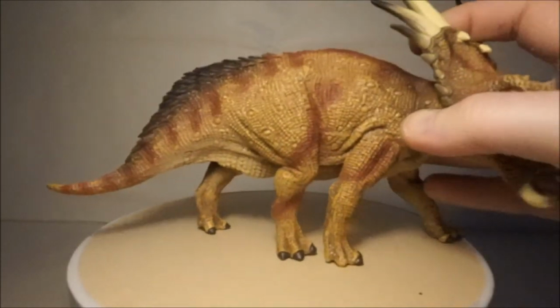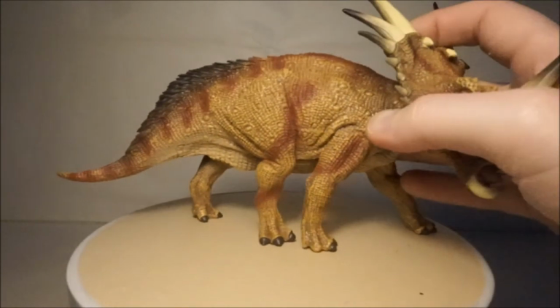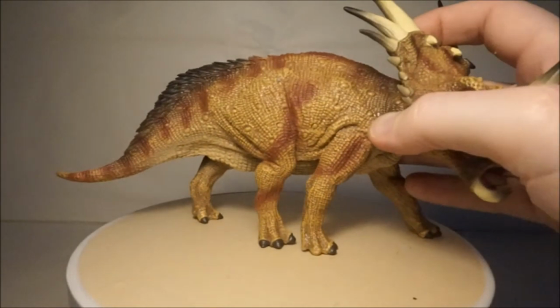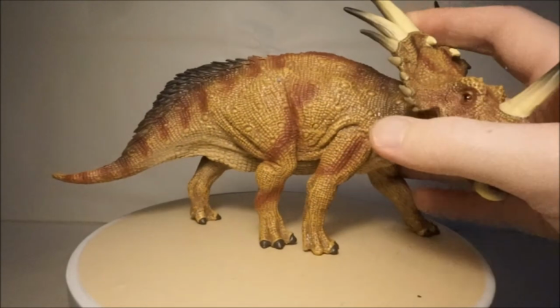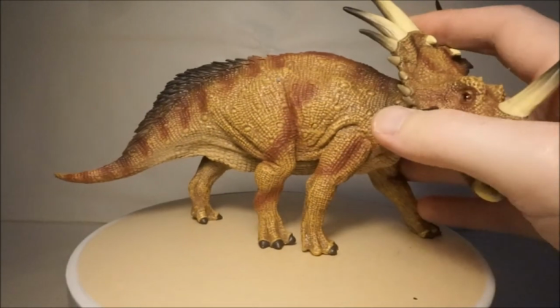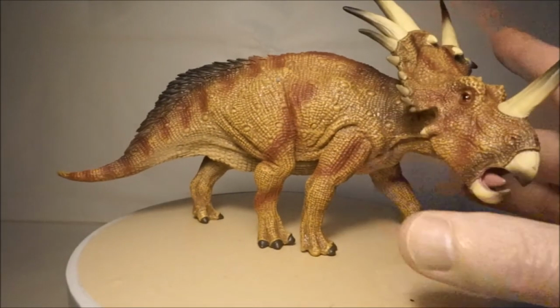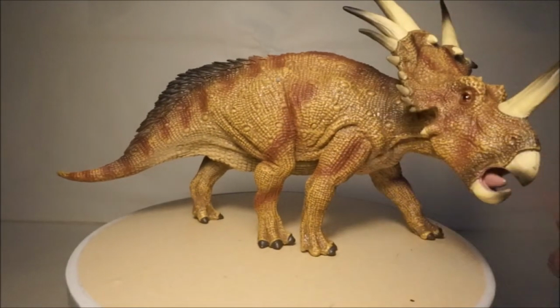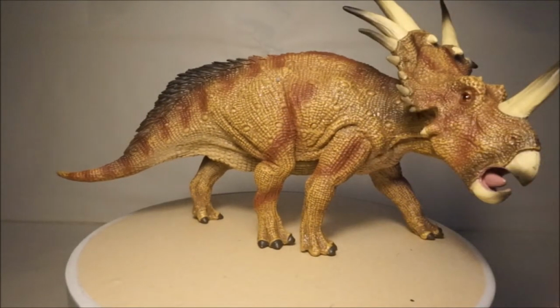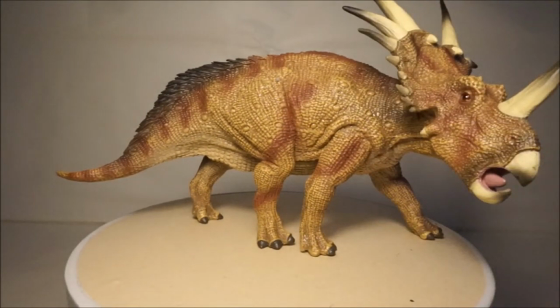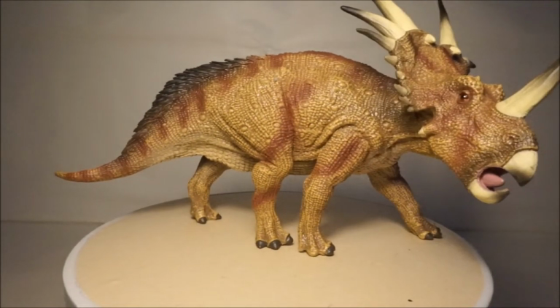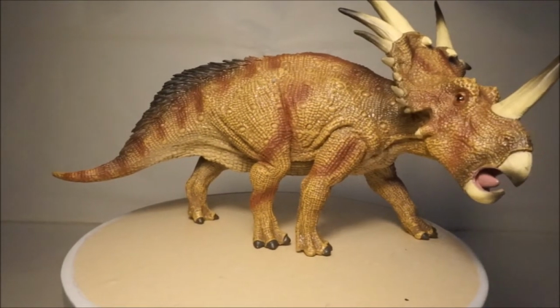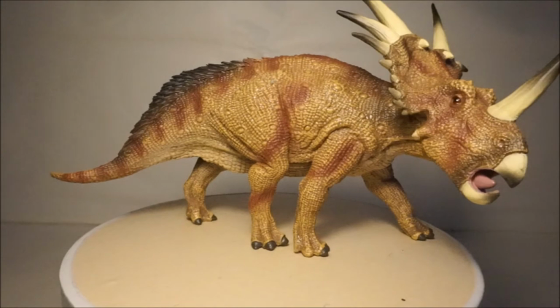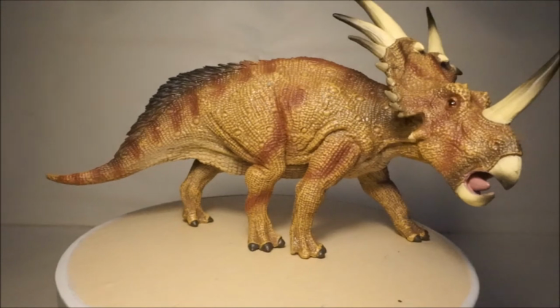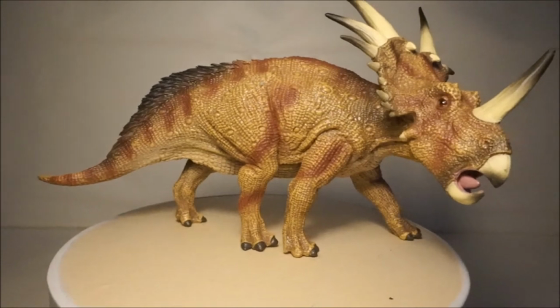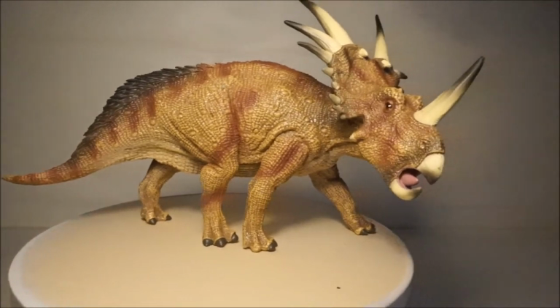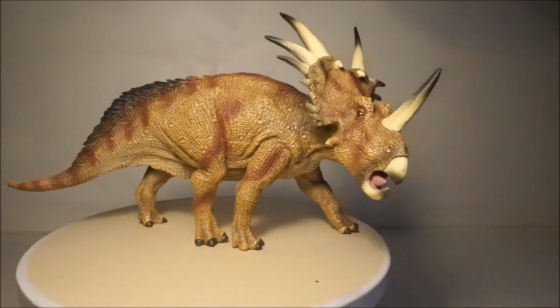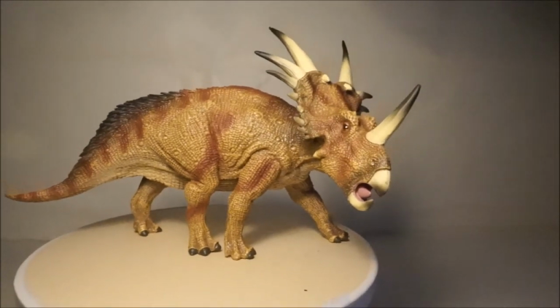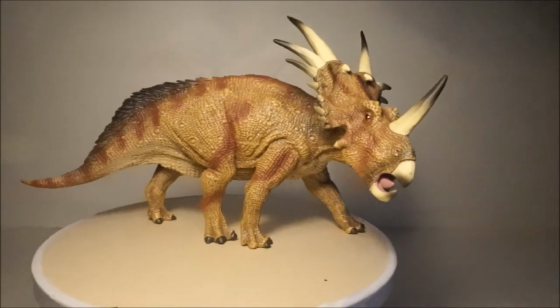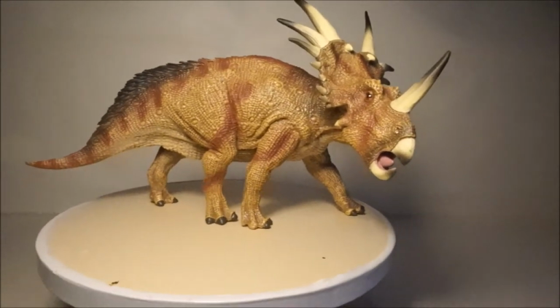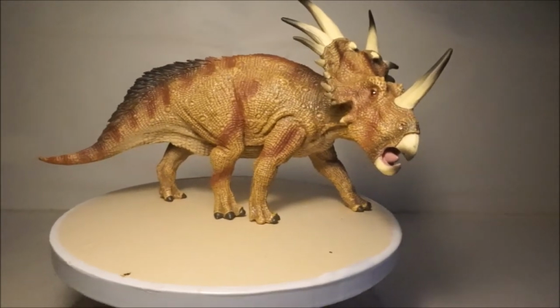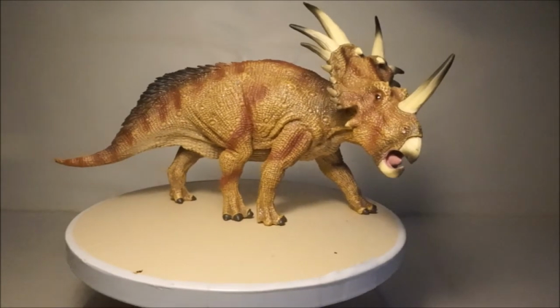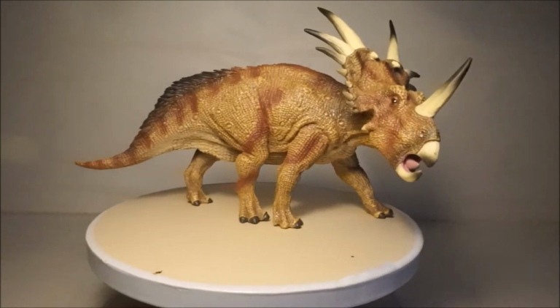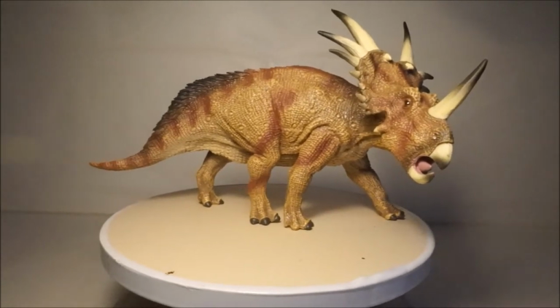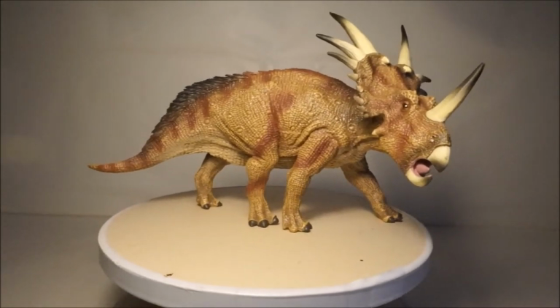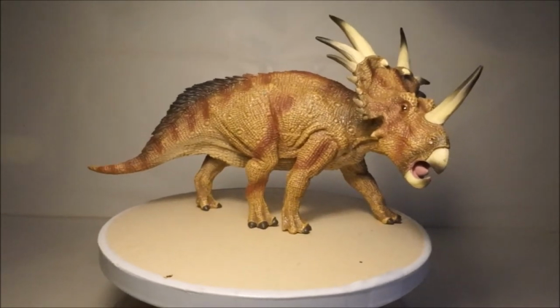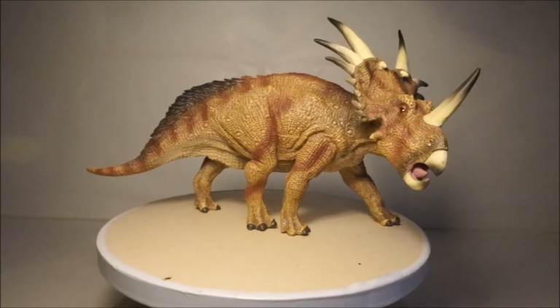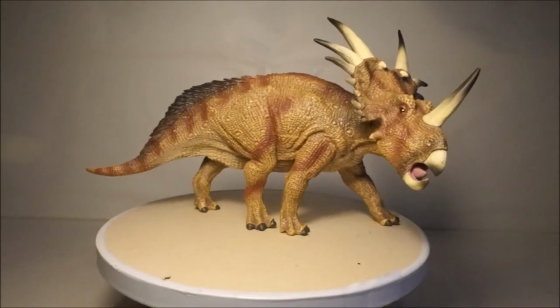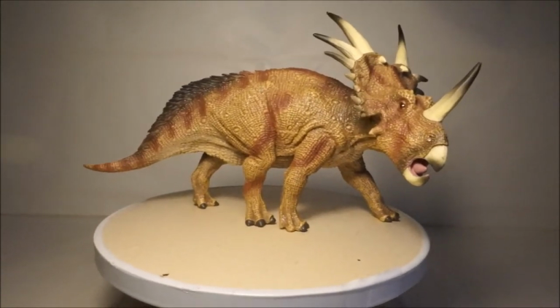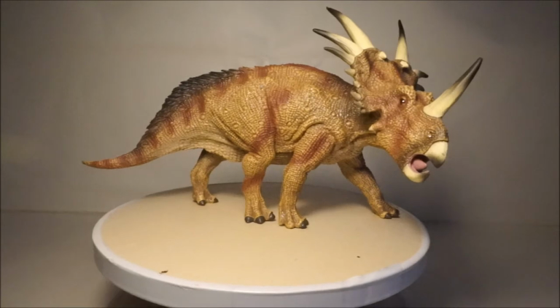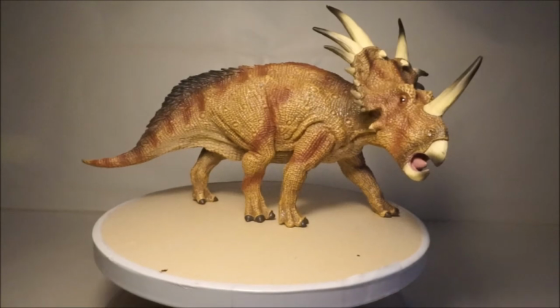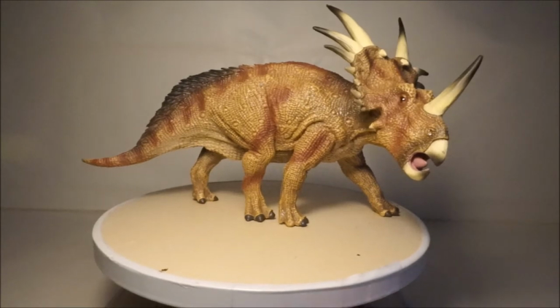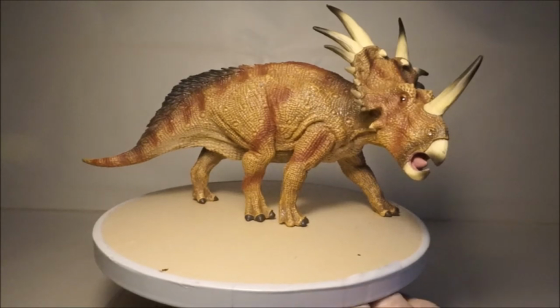Finally, the Collector Styracosaurus is by far the best and has great detail and is the most accurate. I really like this model.